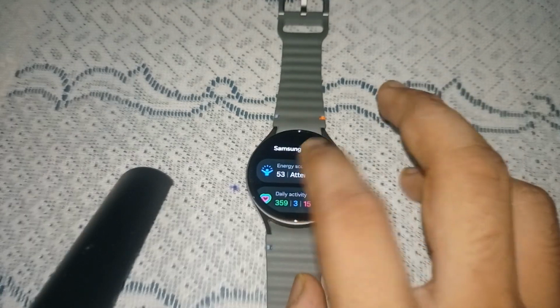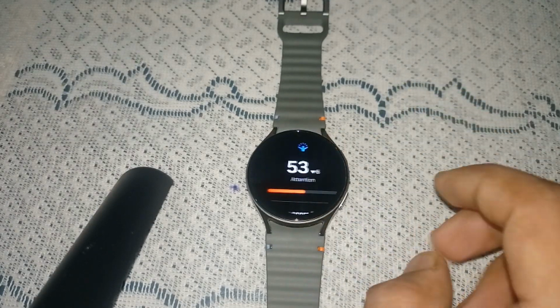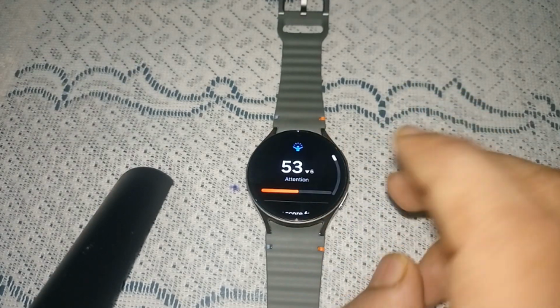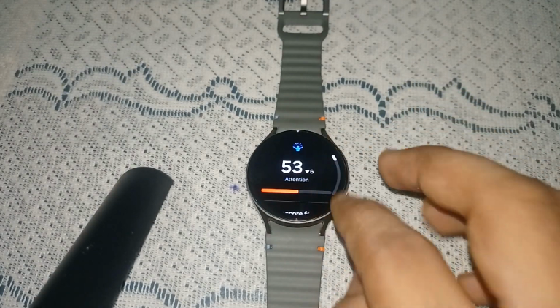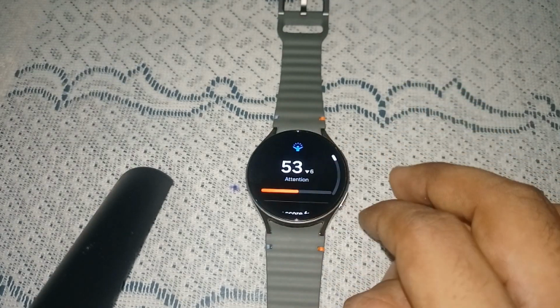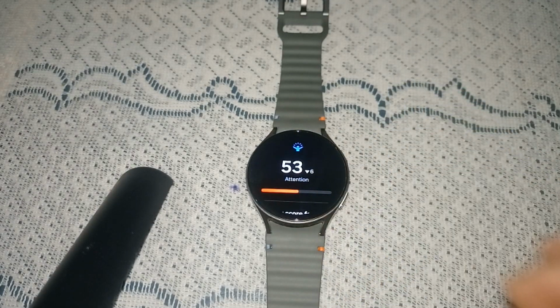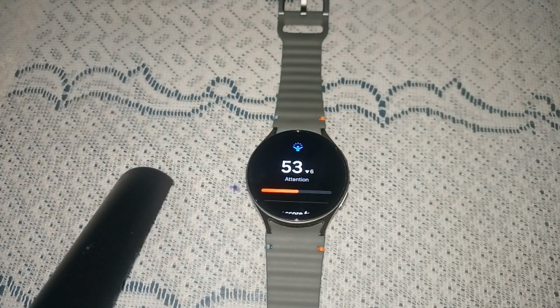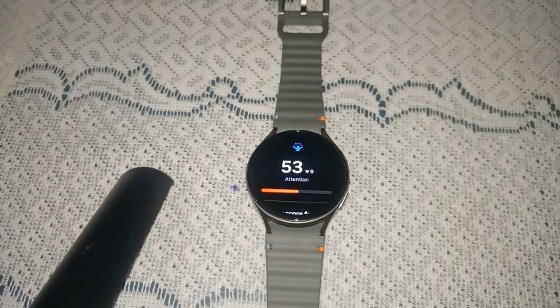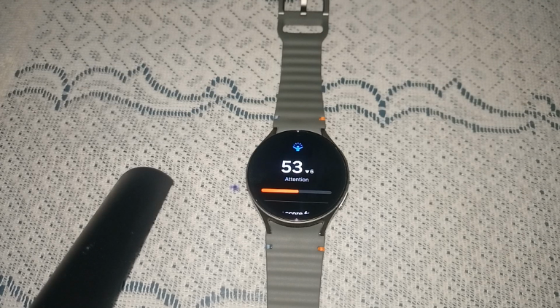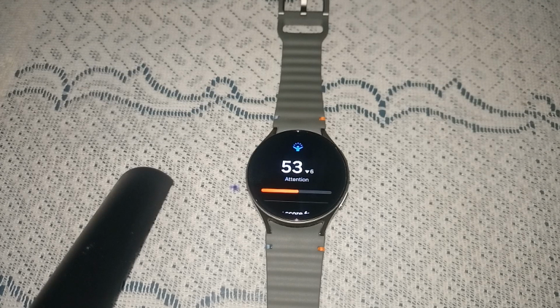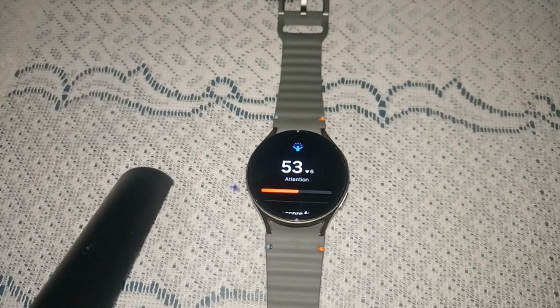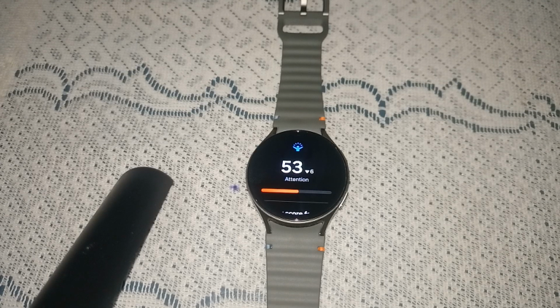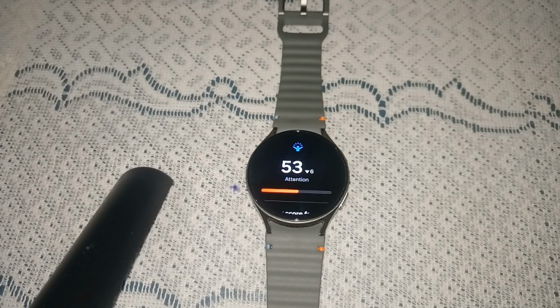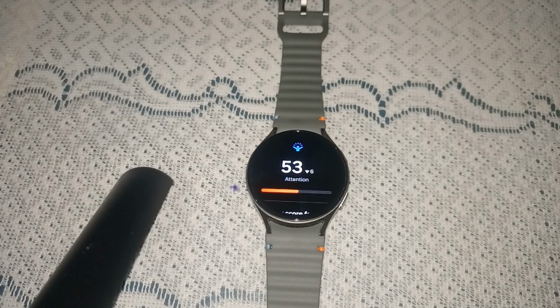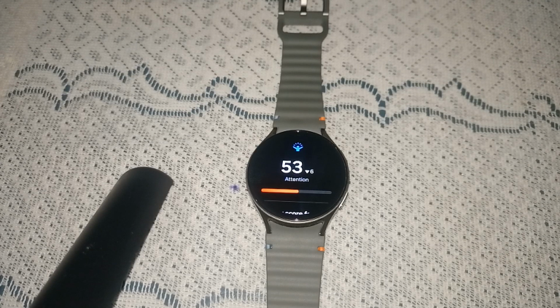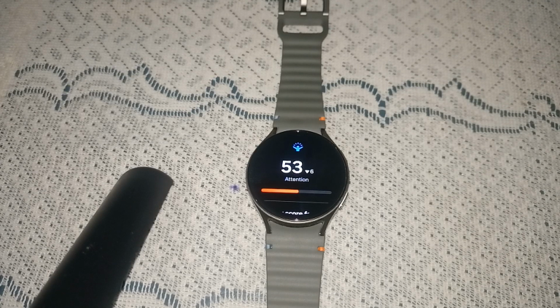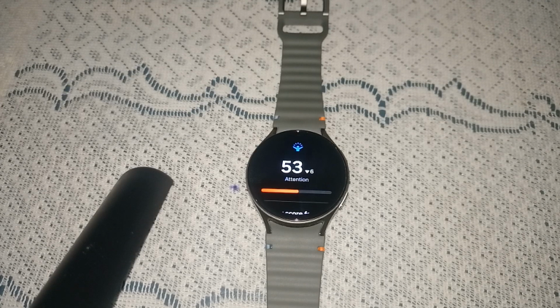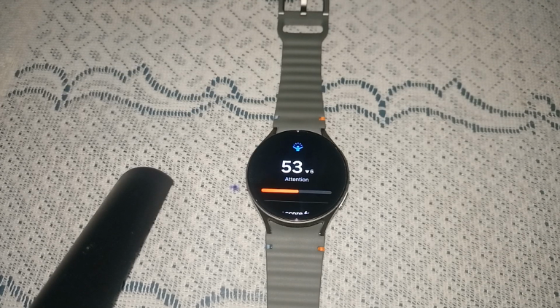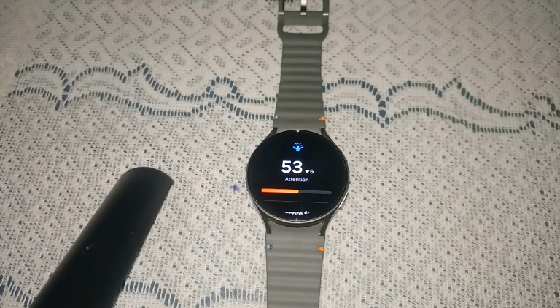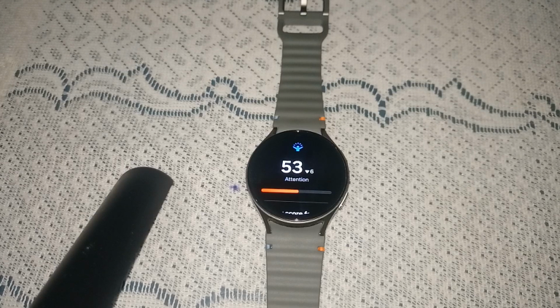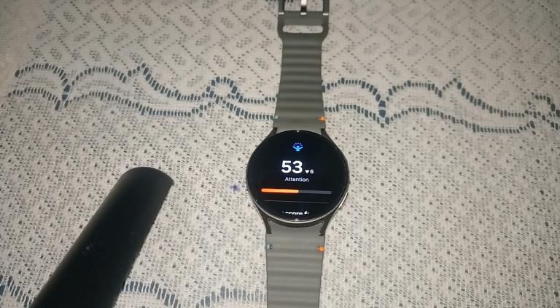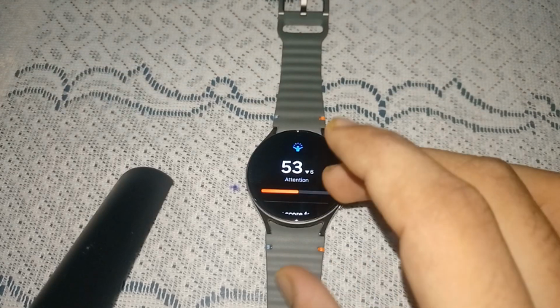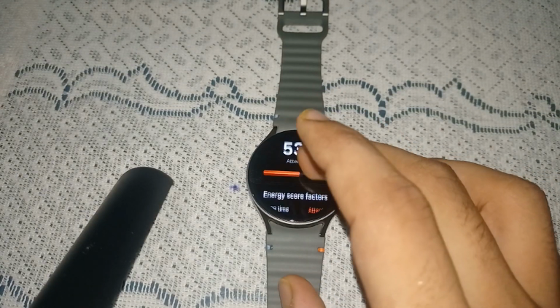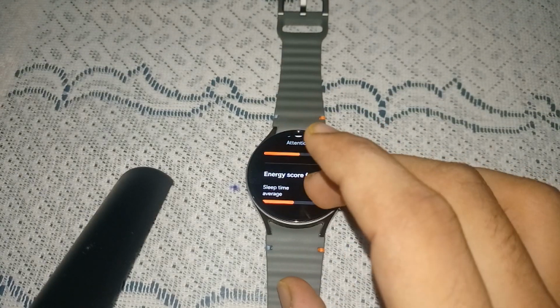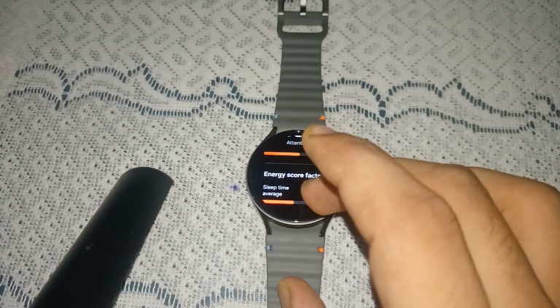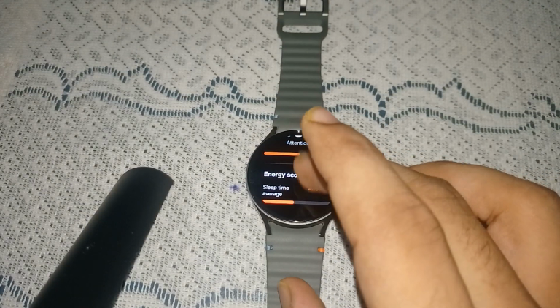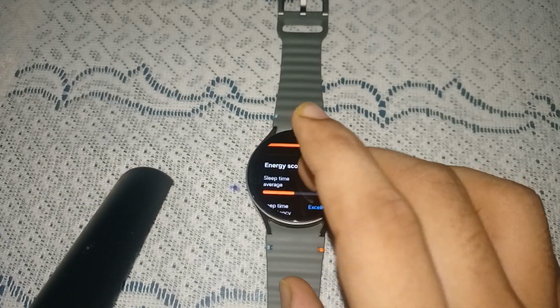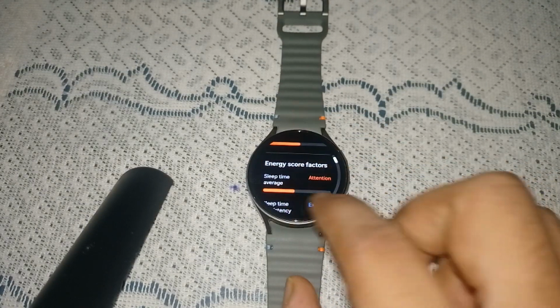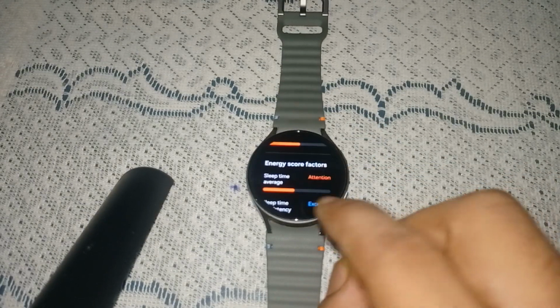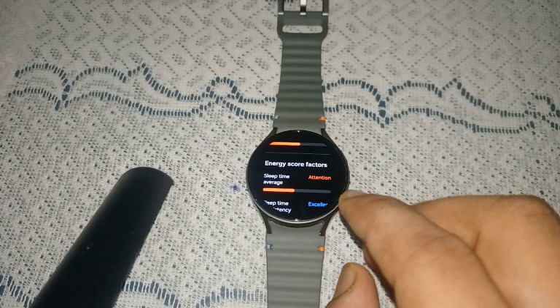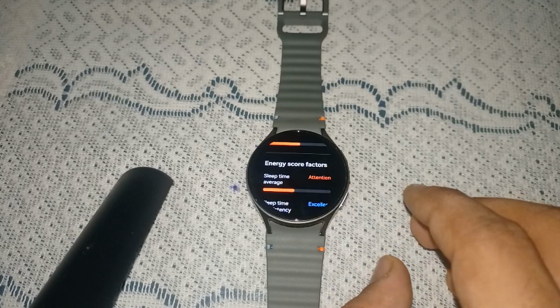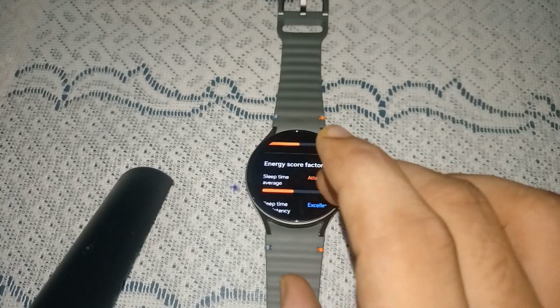When you simply open it, you will find your today's energy score. My energy score is 53 and it has decreased by 6 percent. Then you can scroll down and here you will find the energy score factors.